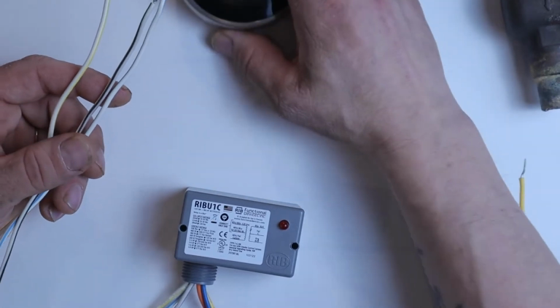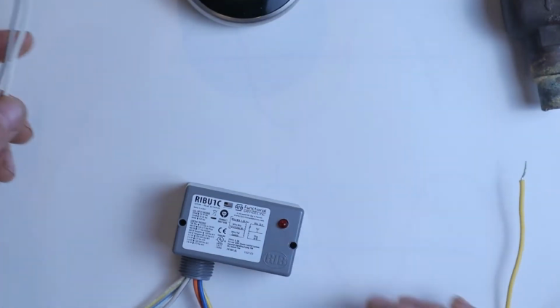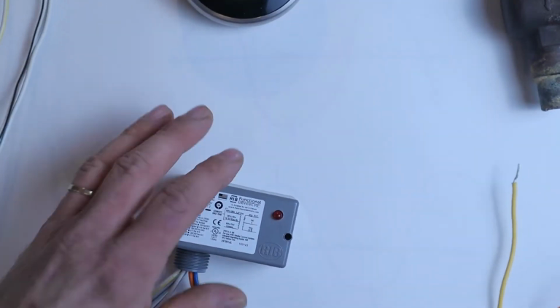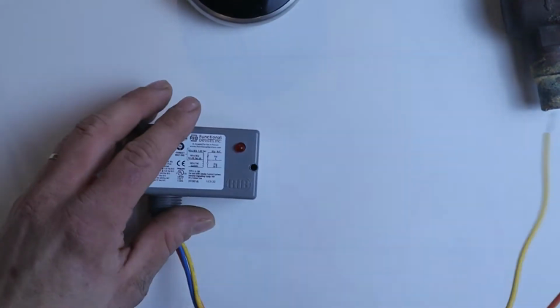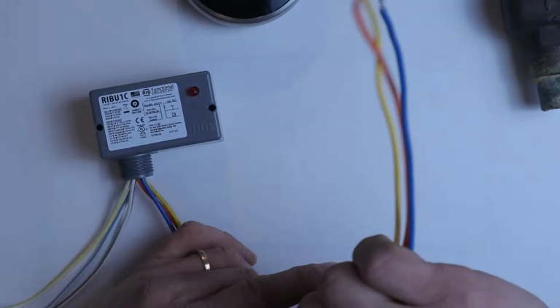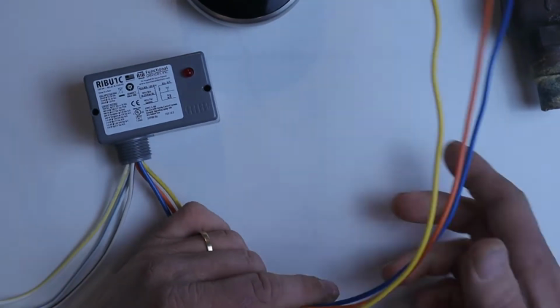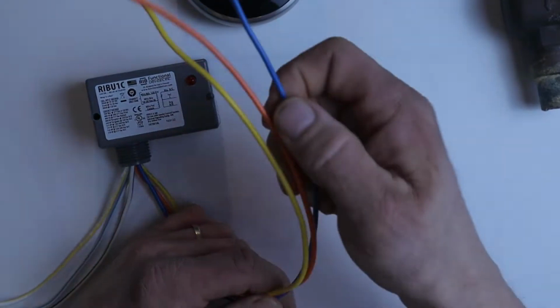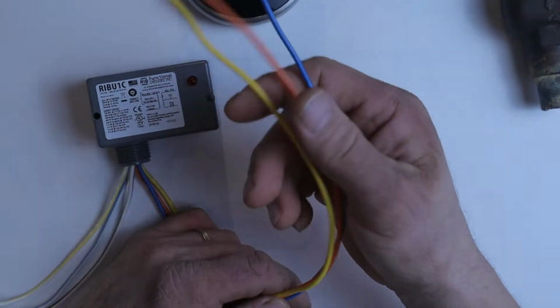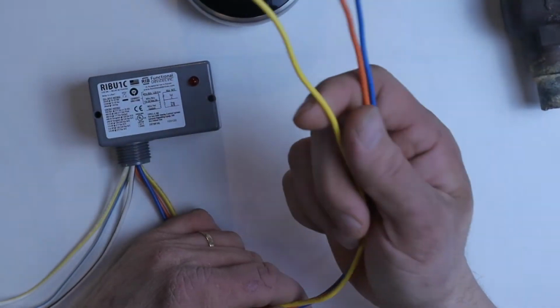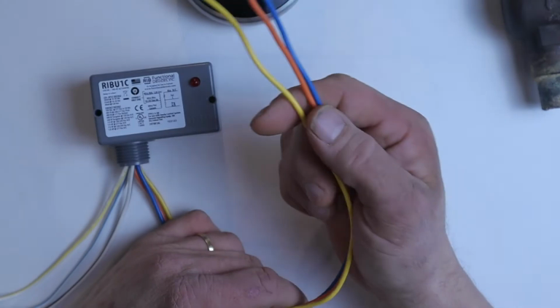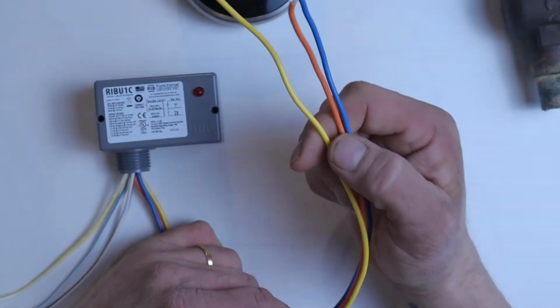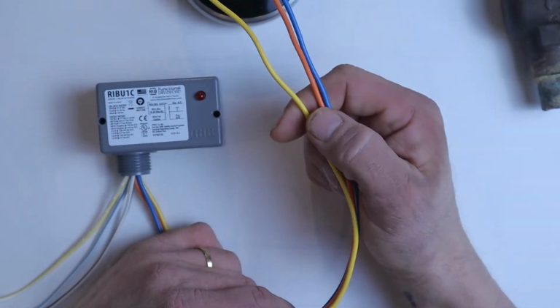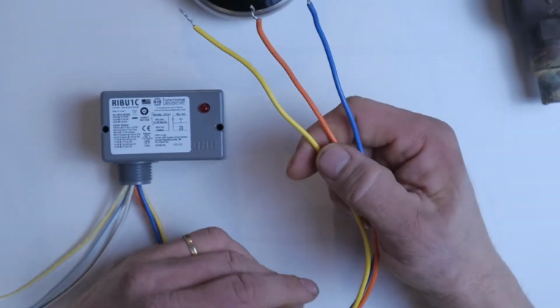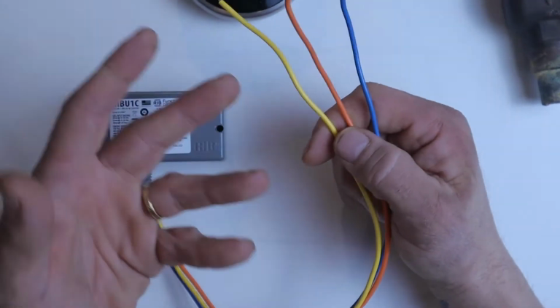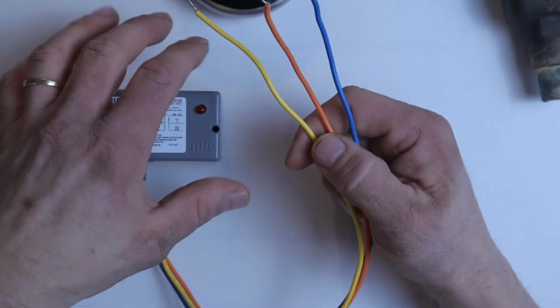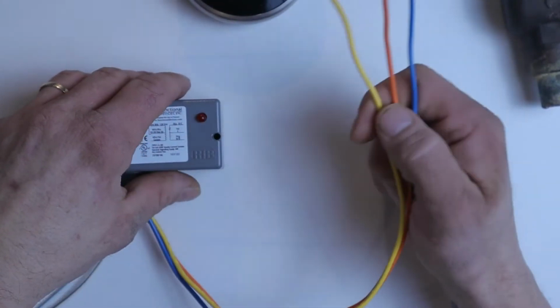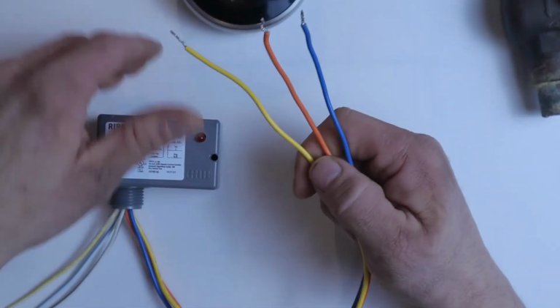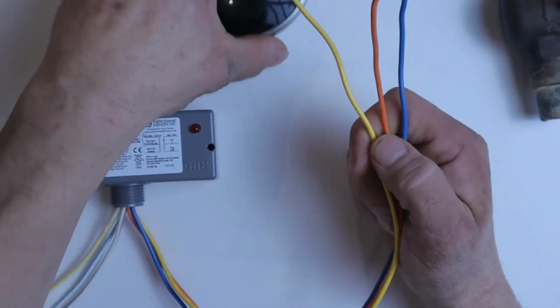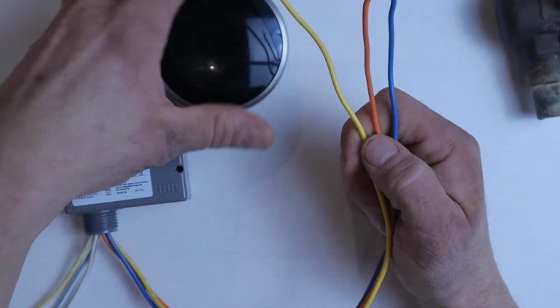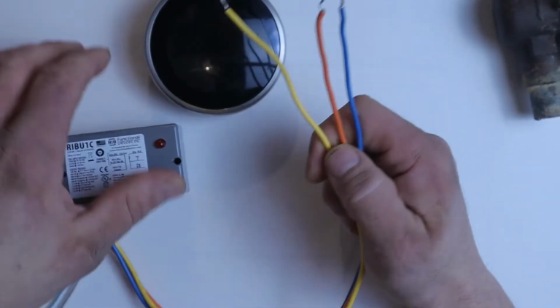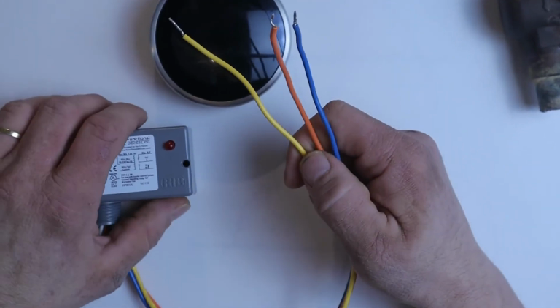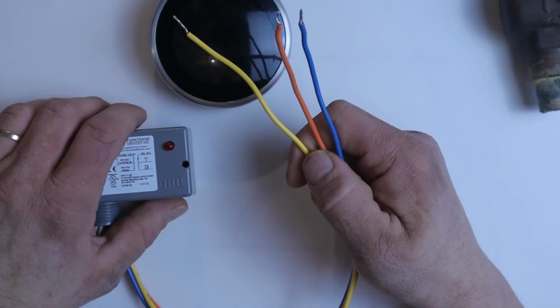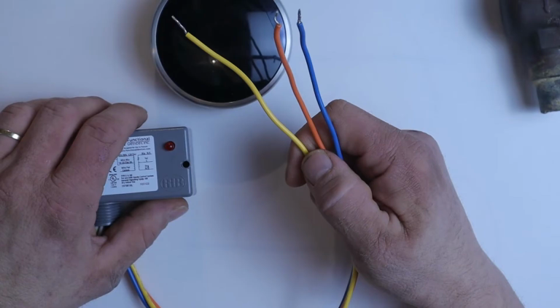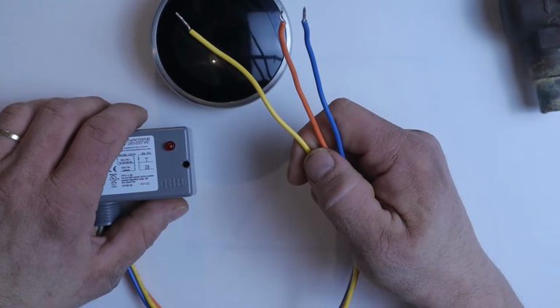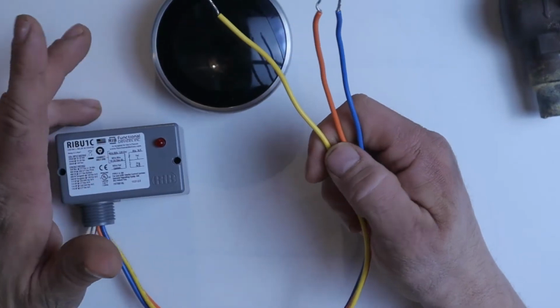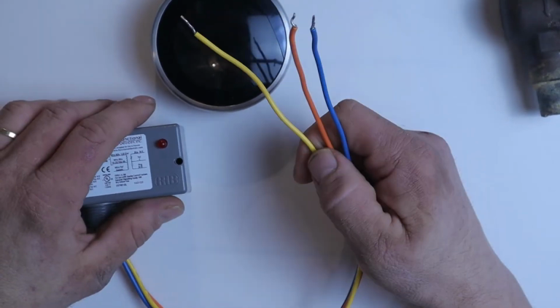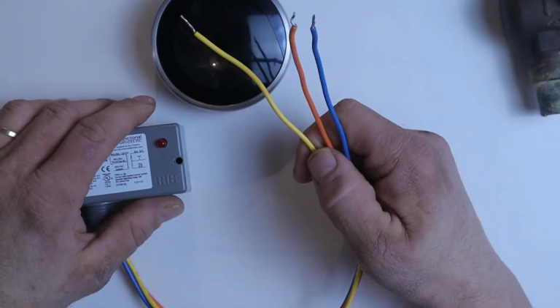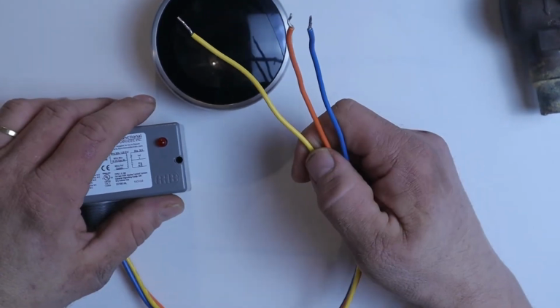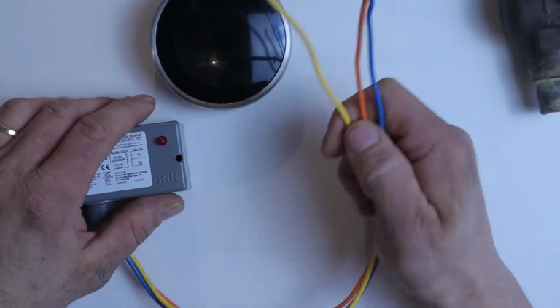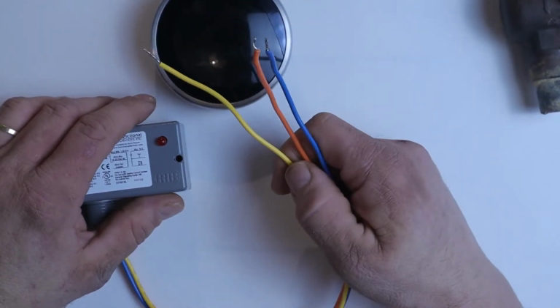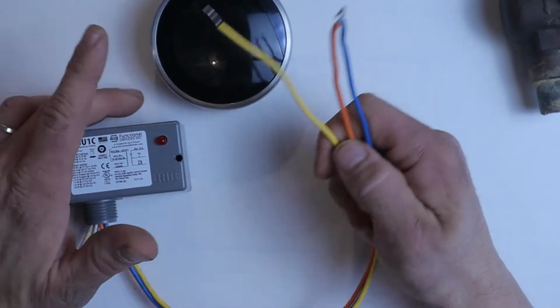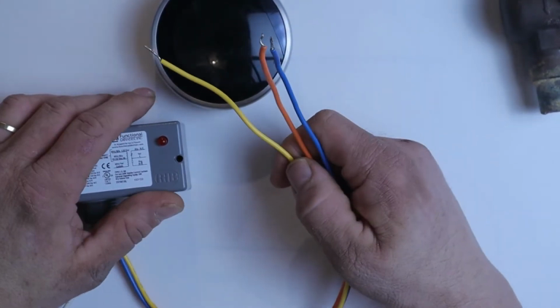On the other side of the relay, we have the solid color wires, and this is for your load. For example, the load off your thermostat would be your heating or cooling system. The load off of a light switch would be the actual light bulb or a lamp.